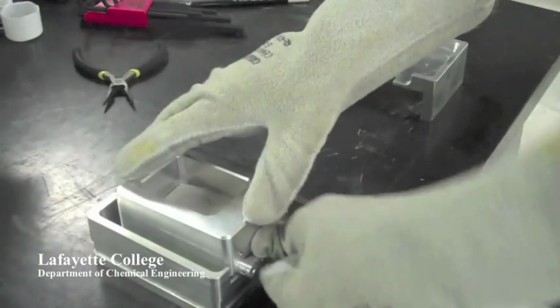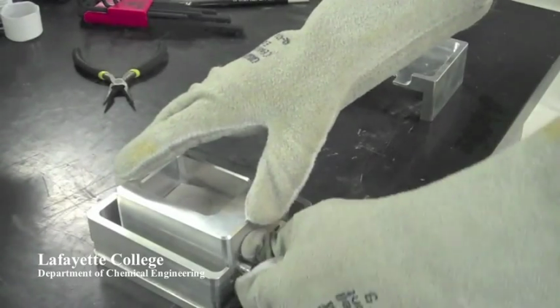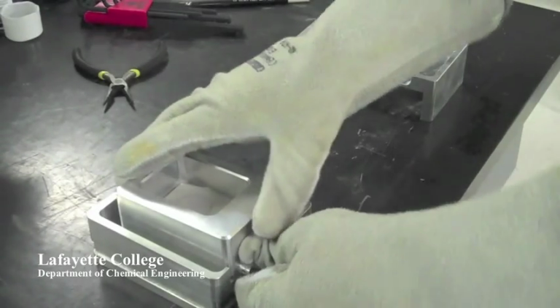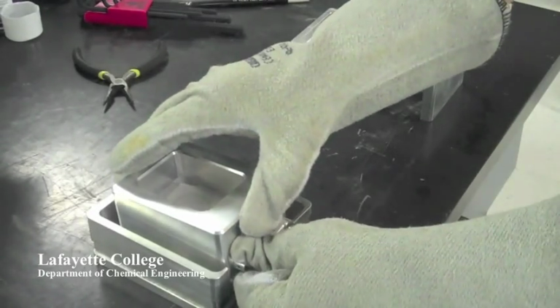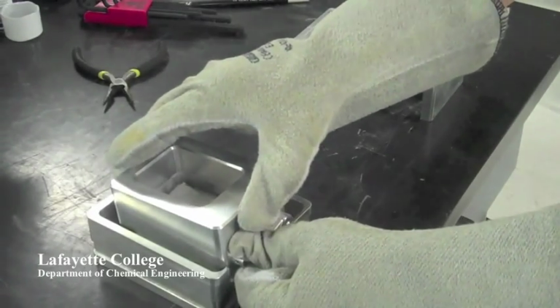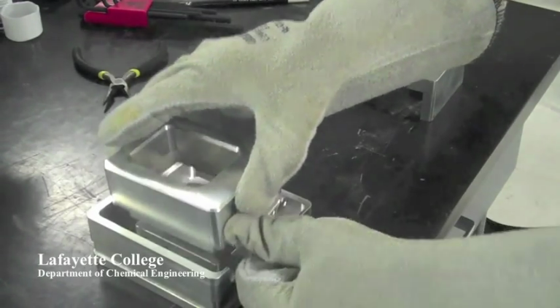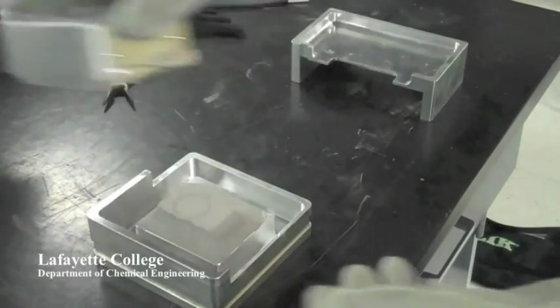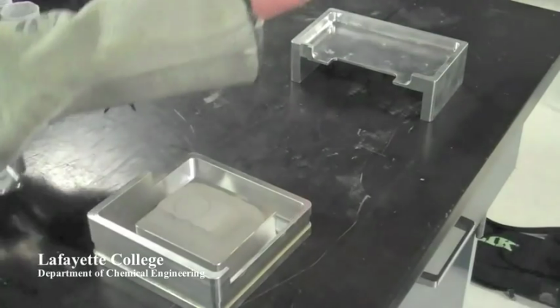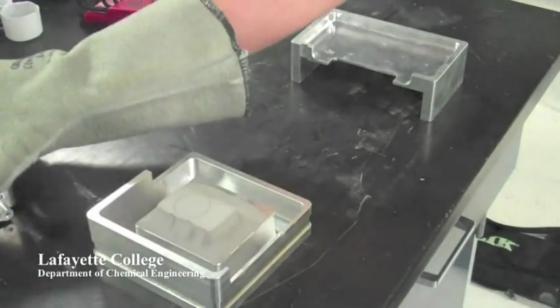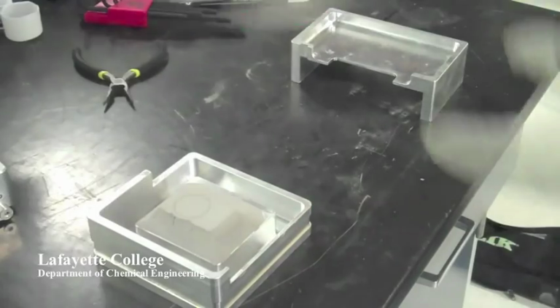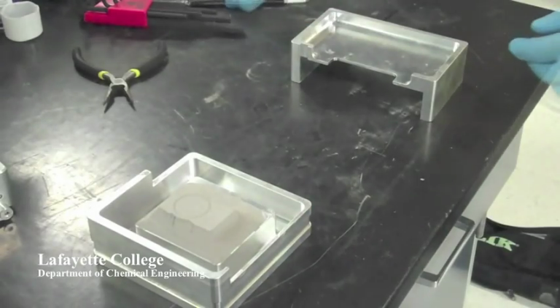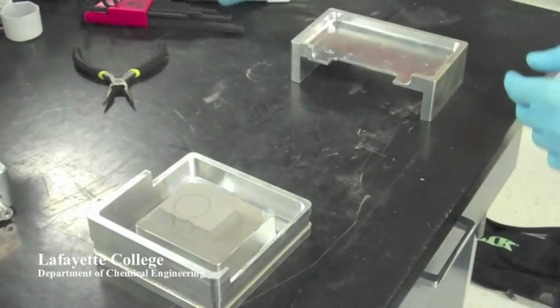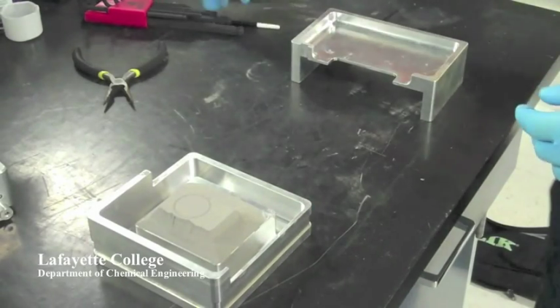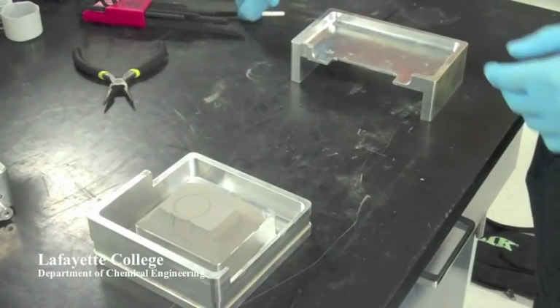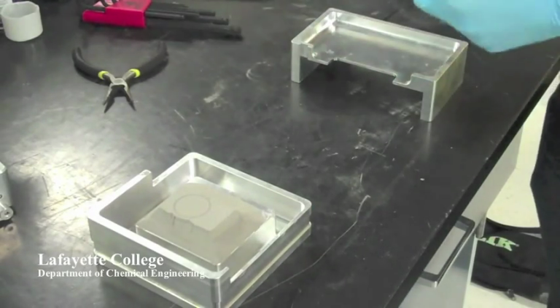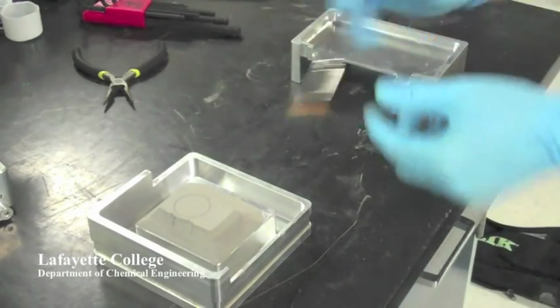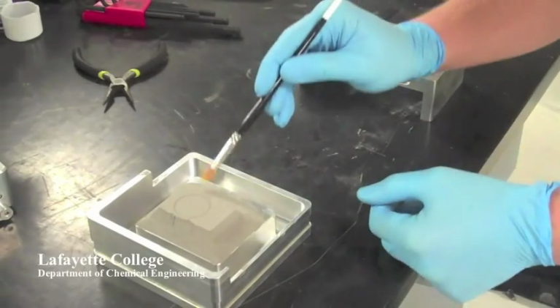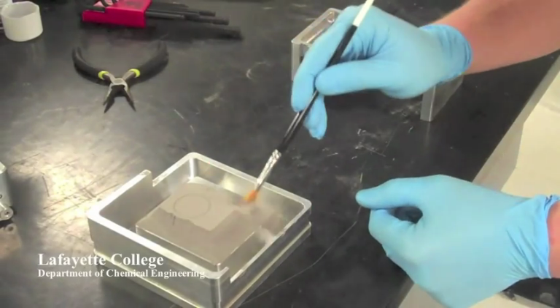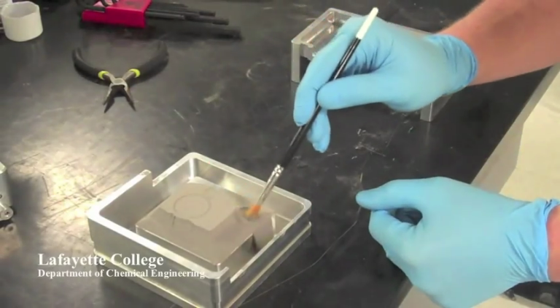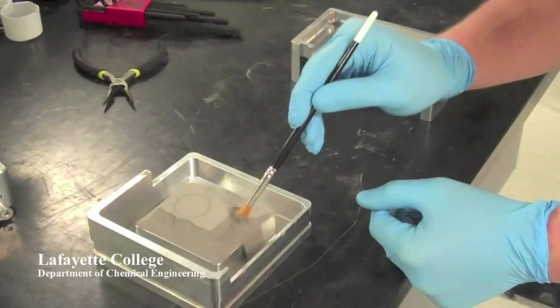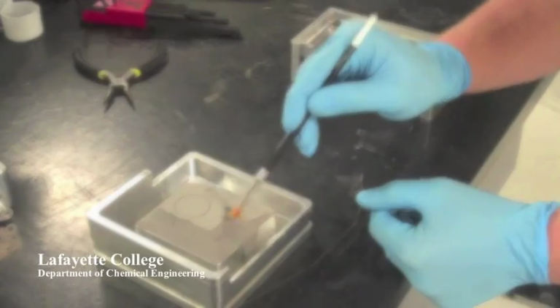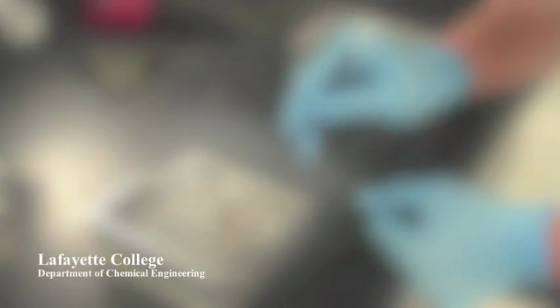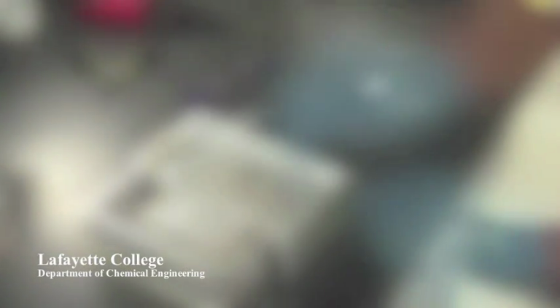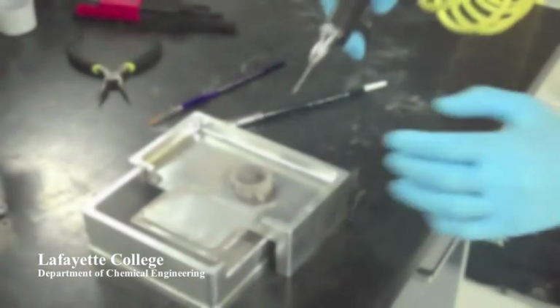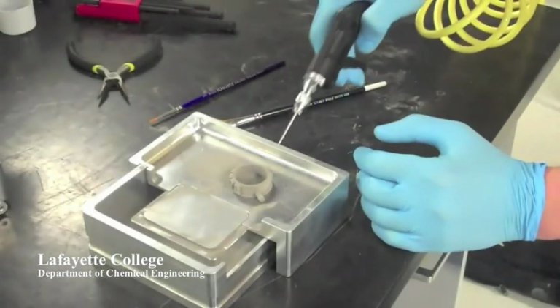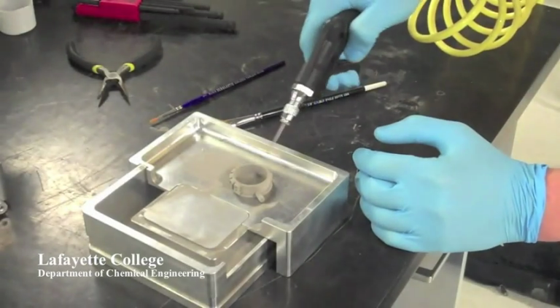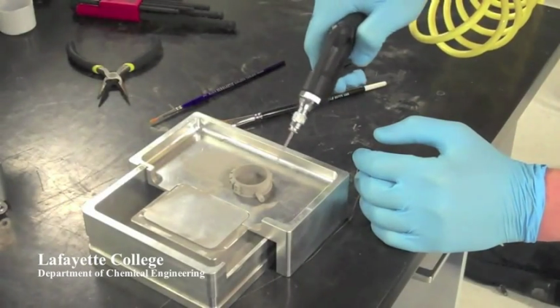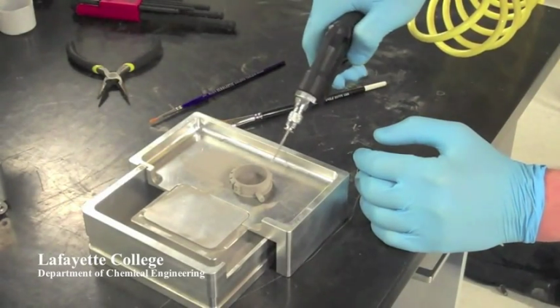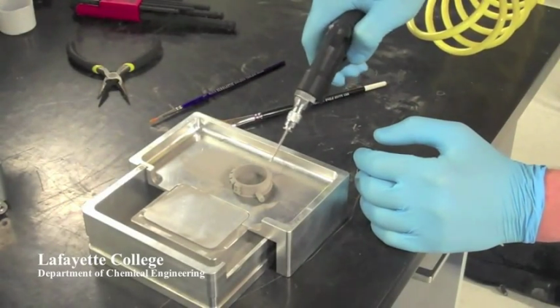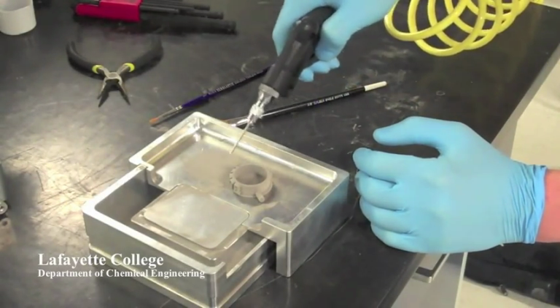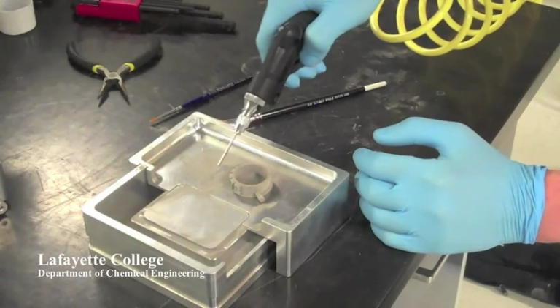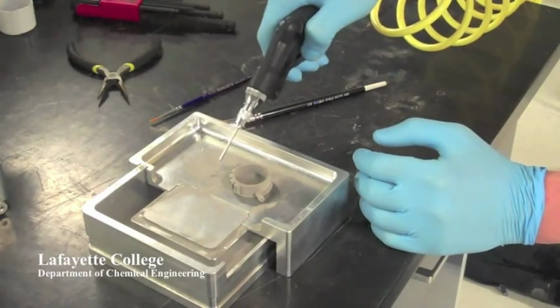The part is now in its very fragile green stage, held together only by binder. The surrounding powder can be removed from the object using a paint brush. An air duster can be used to remove any remaining powder.